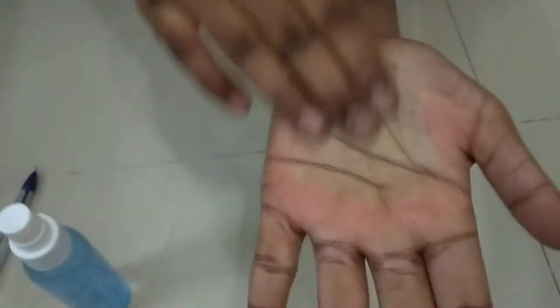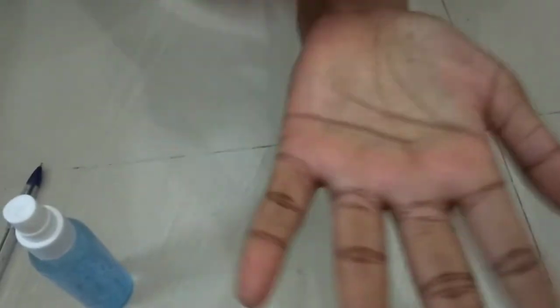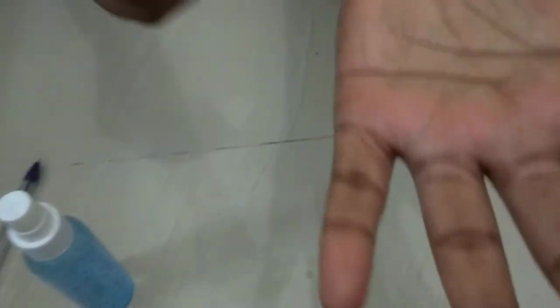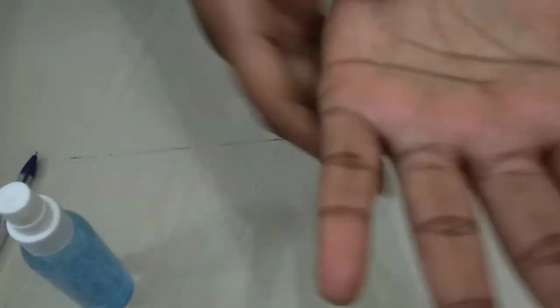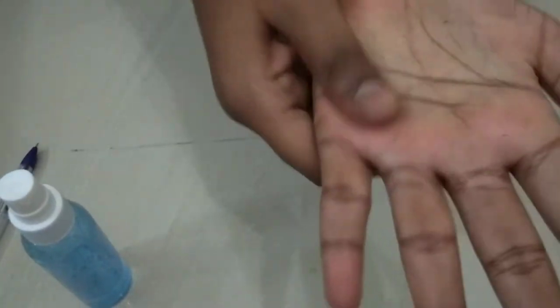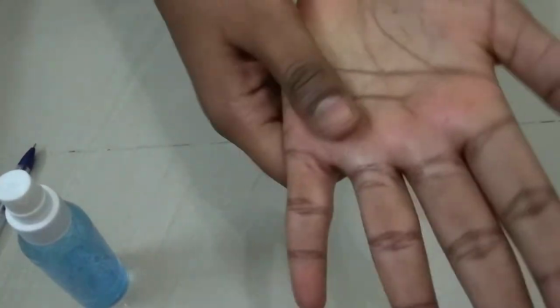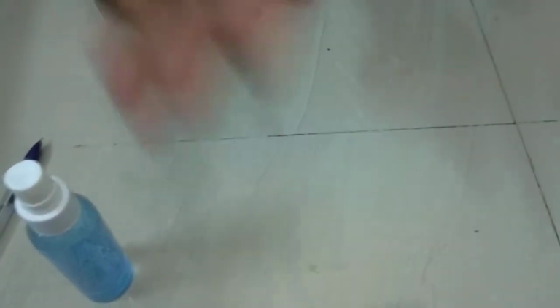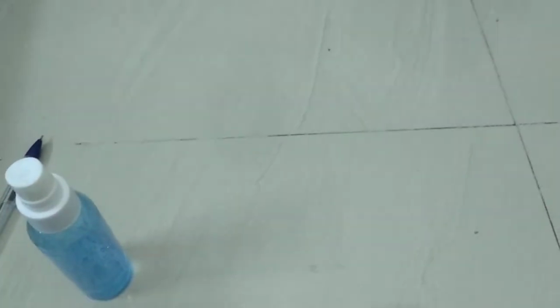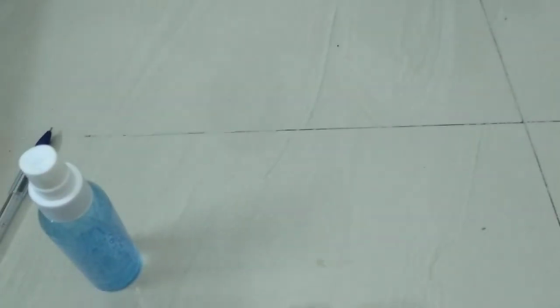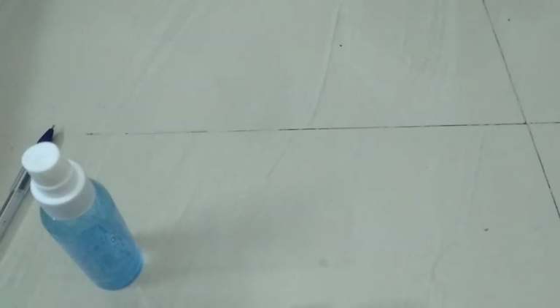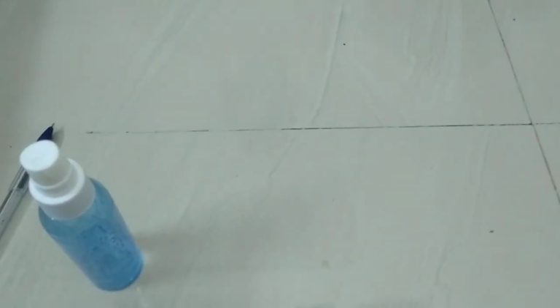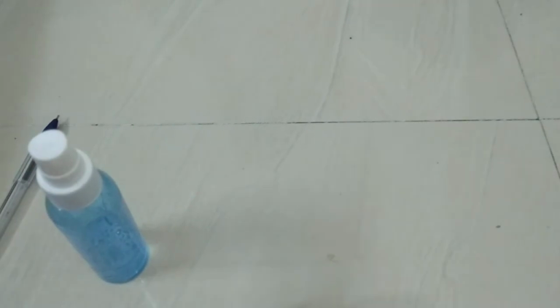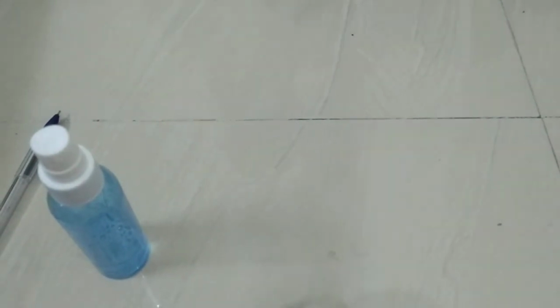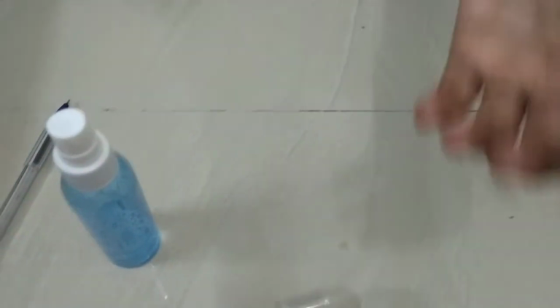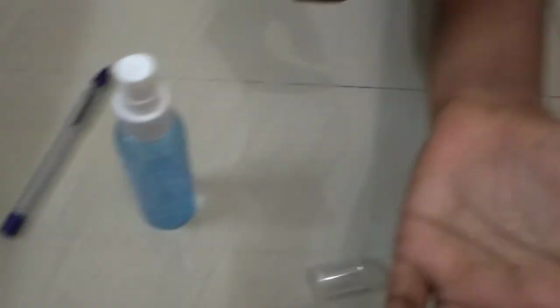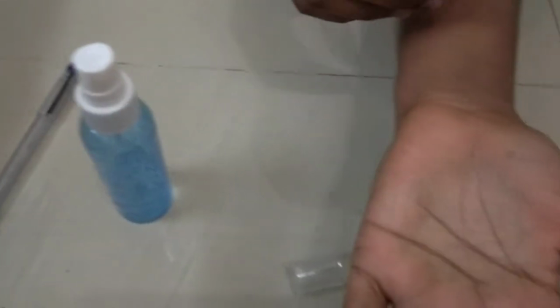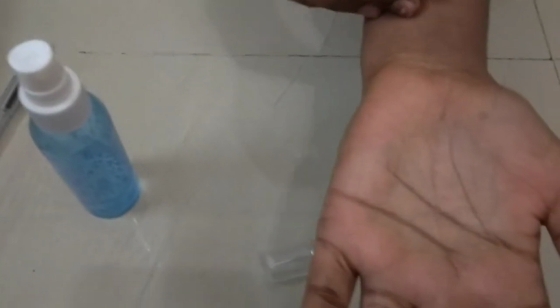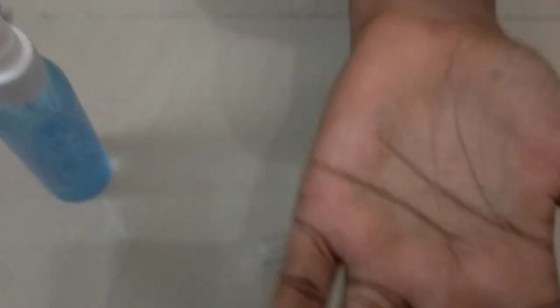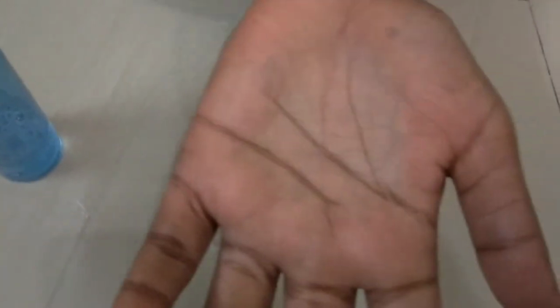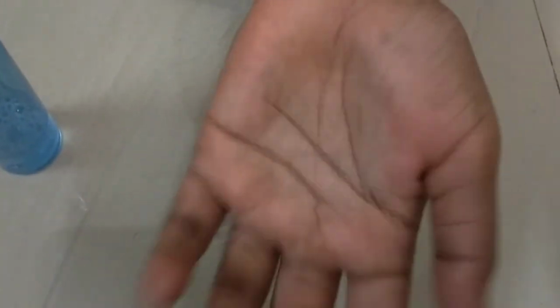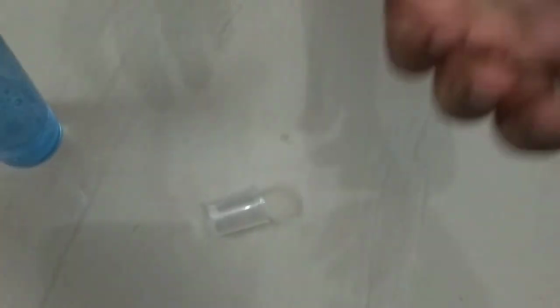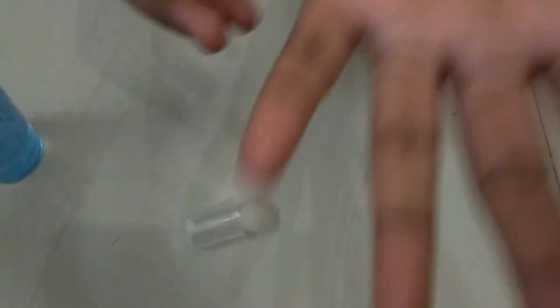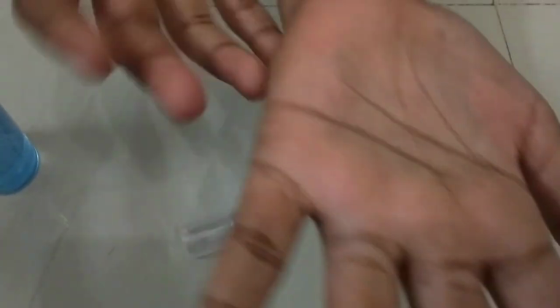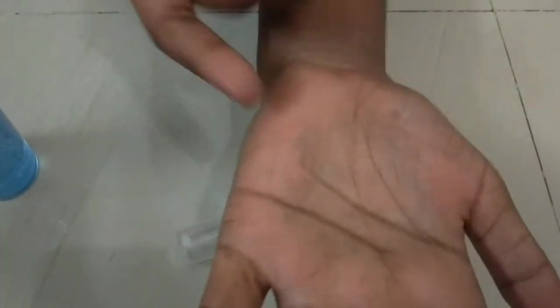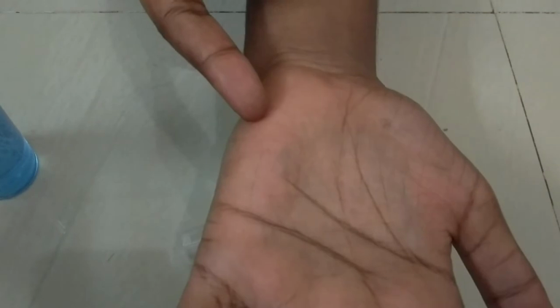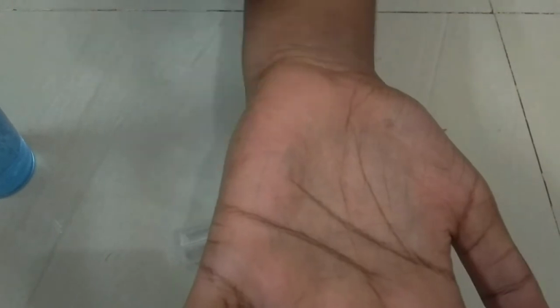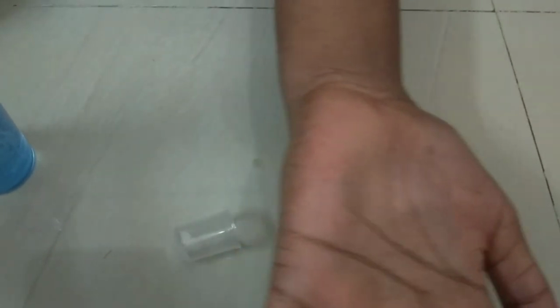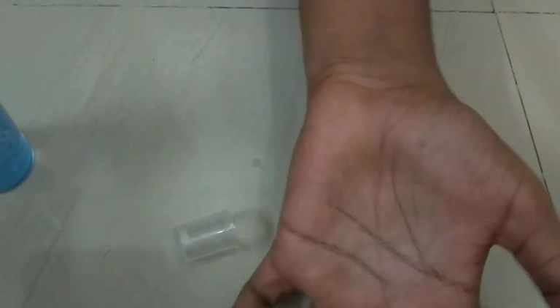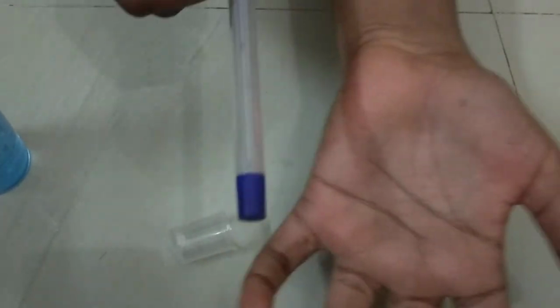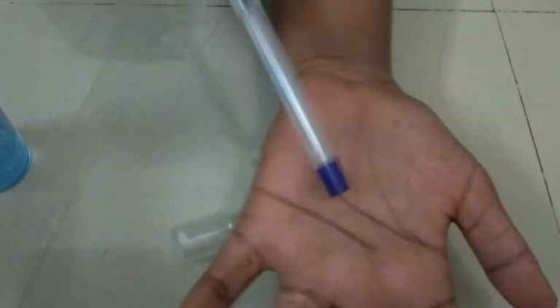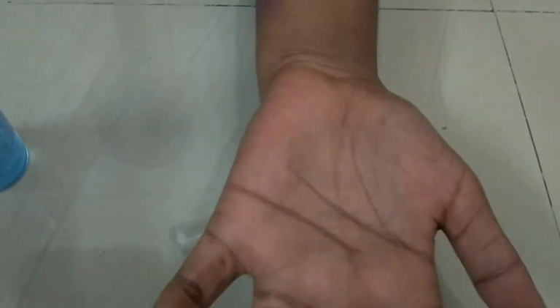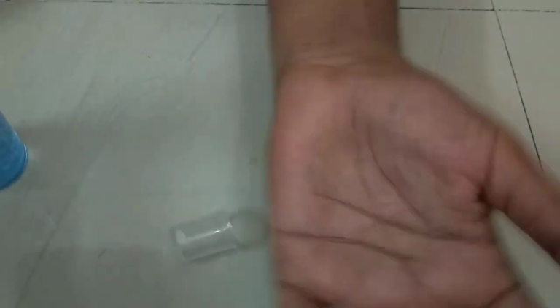After this, you have to clean it with a cloth. You can clean it with a towel or any cloth. Look here — not even a single mark of ball pen ink on my hand.